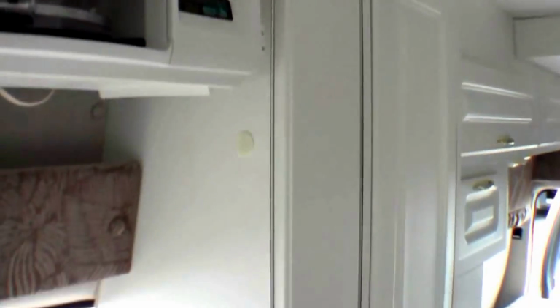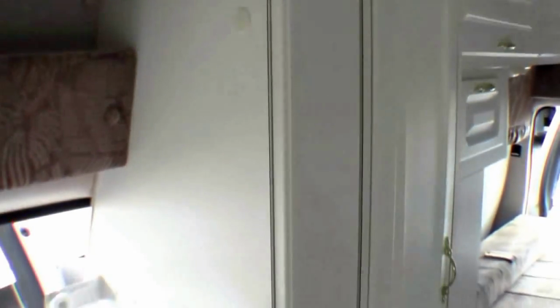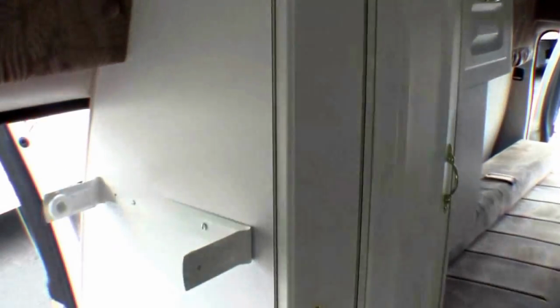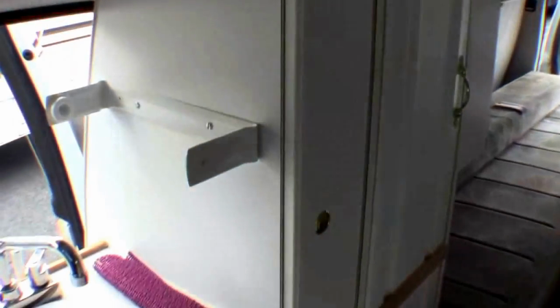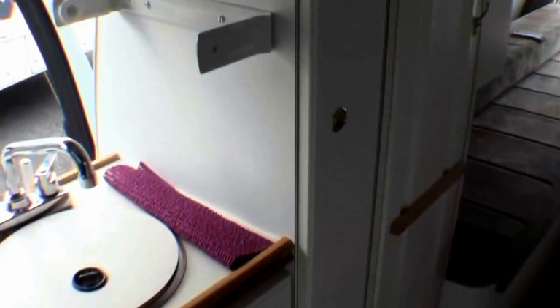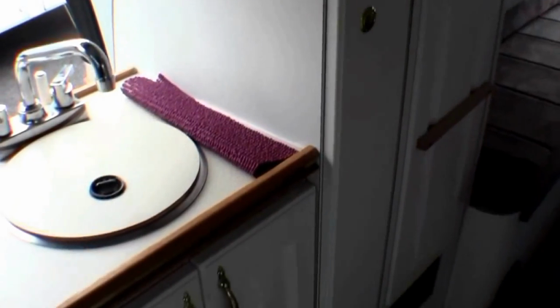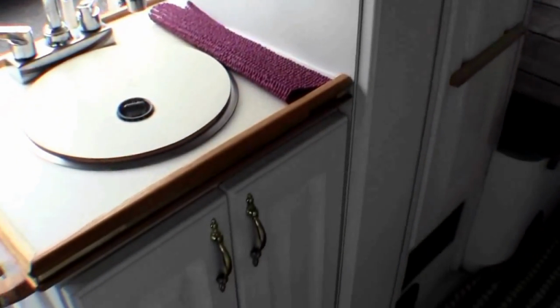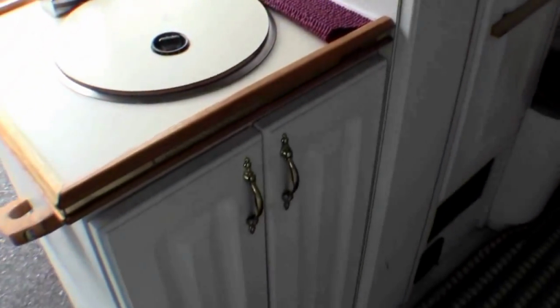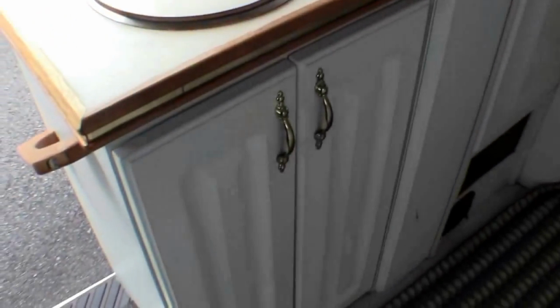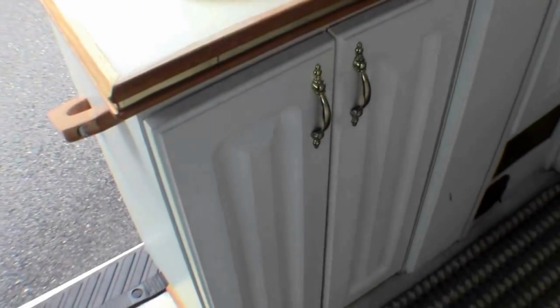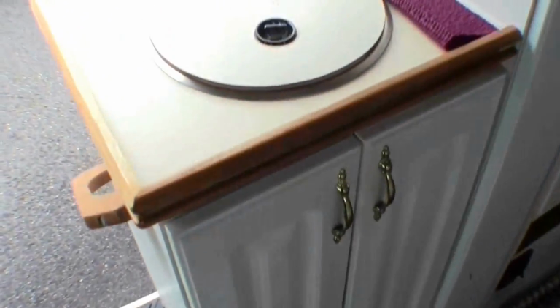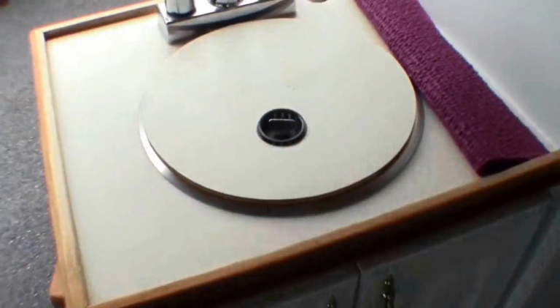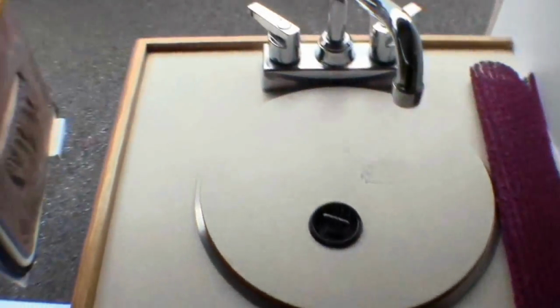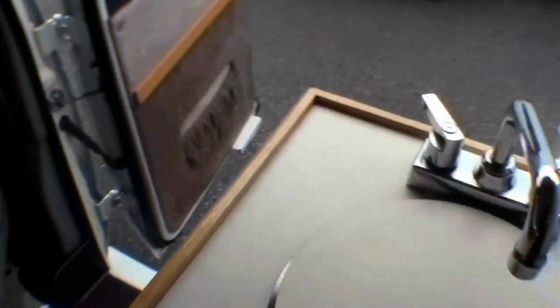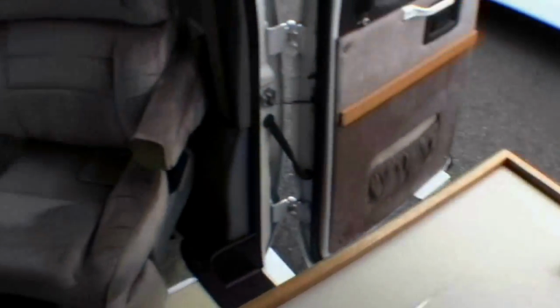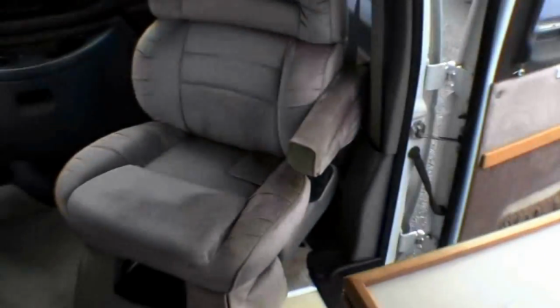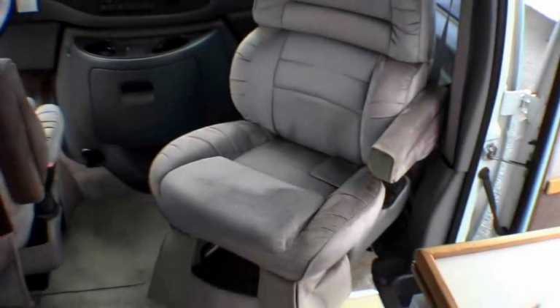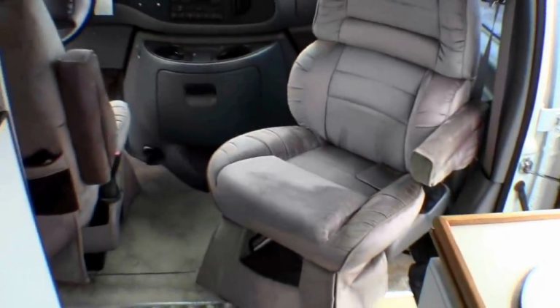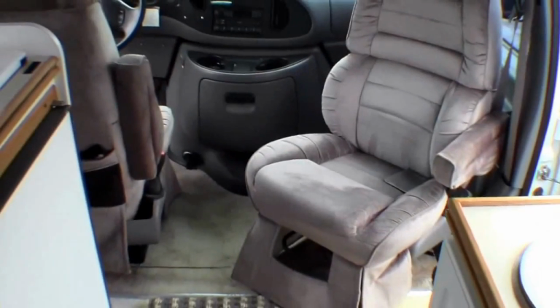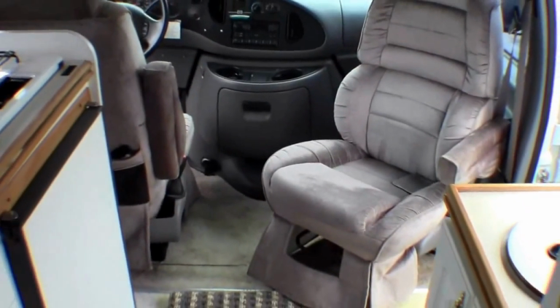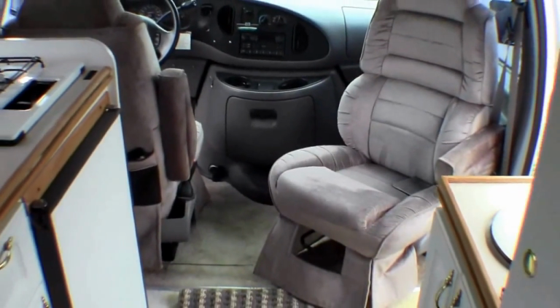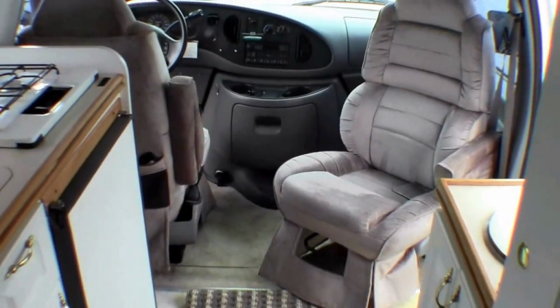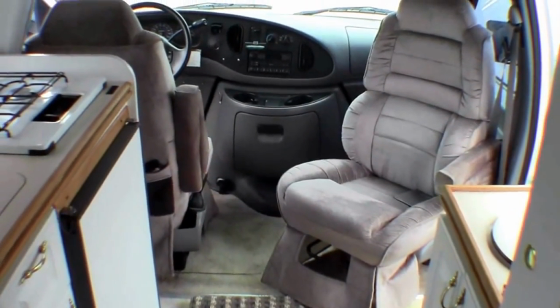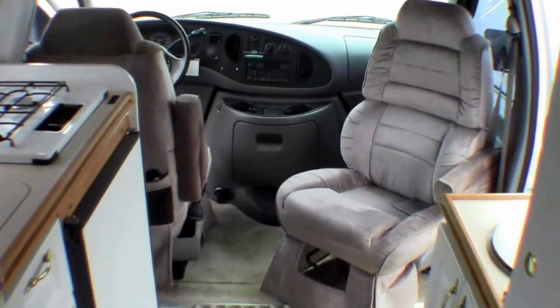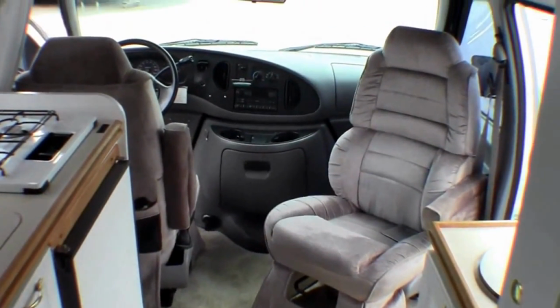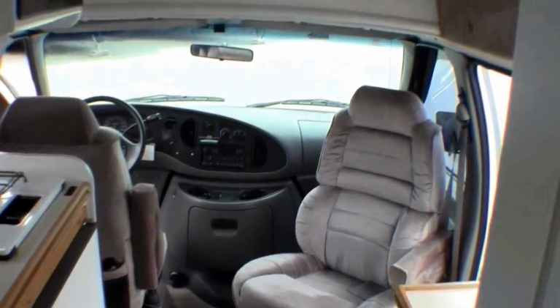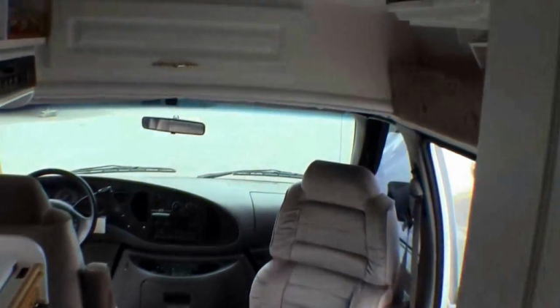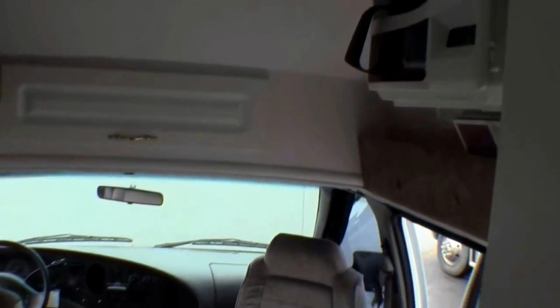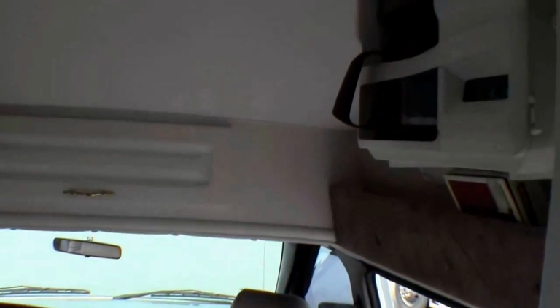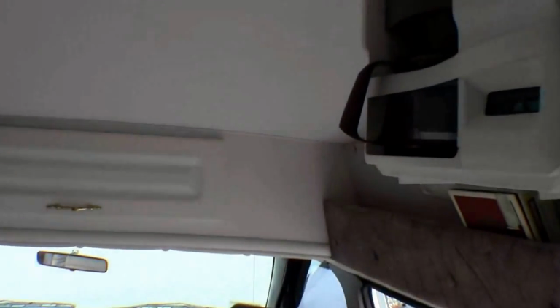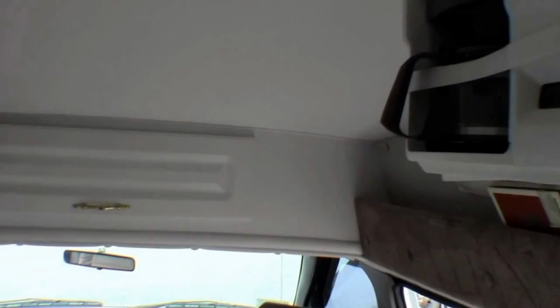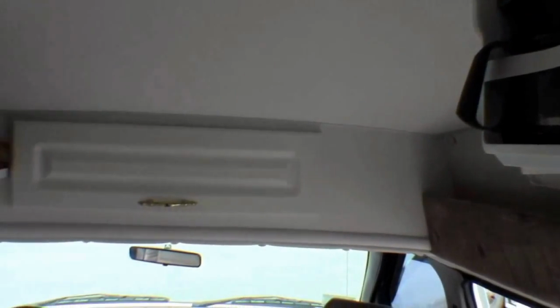Lots of storage. Sink right here. Nice white interior kind of makes it feel a little bigger than it is. Got the chairs that turn around. The all-important coffee maker up front.